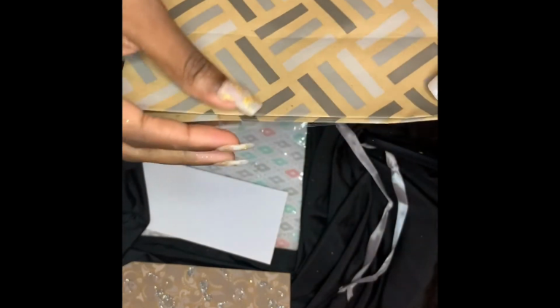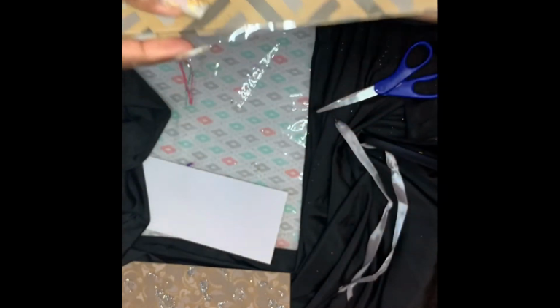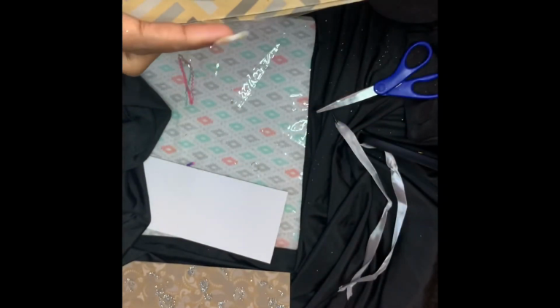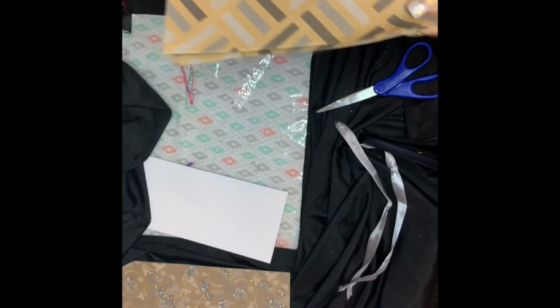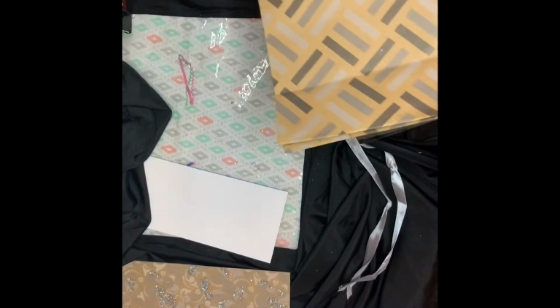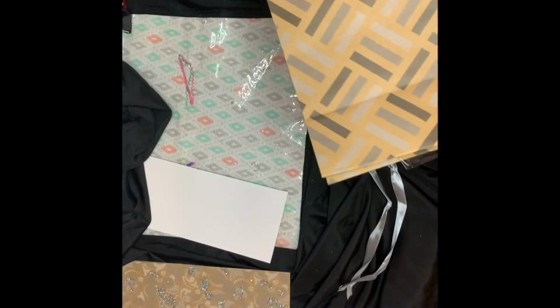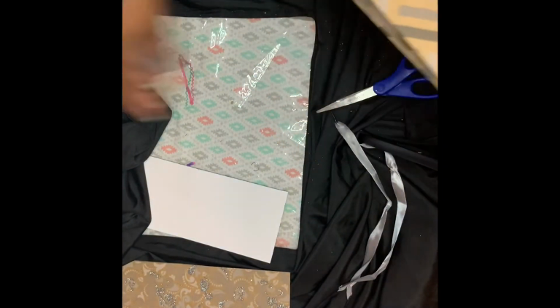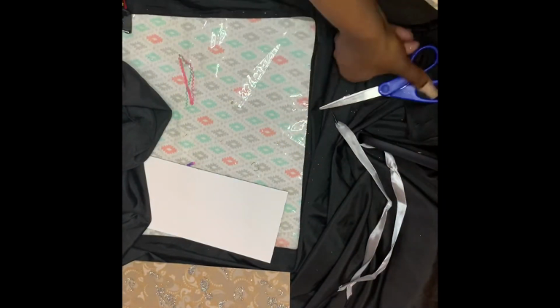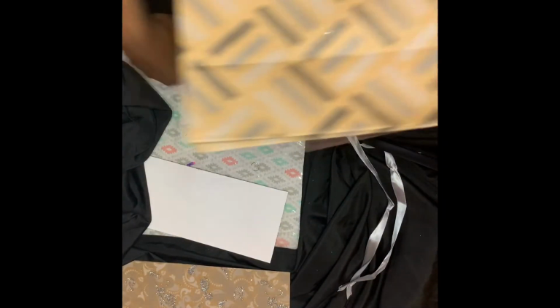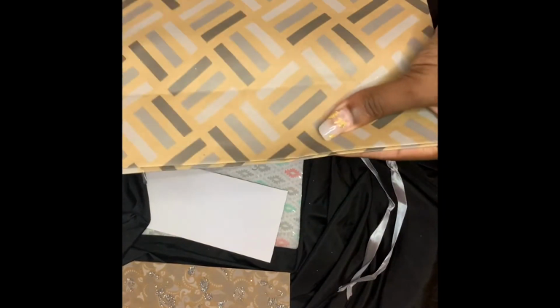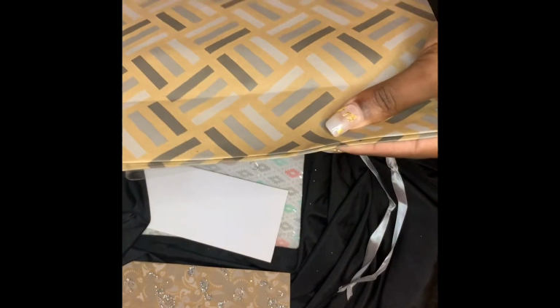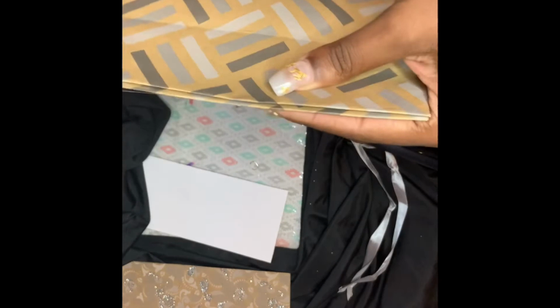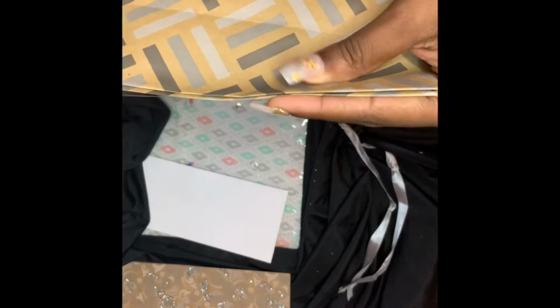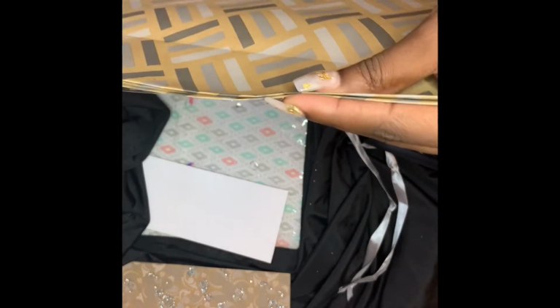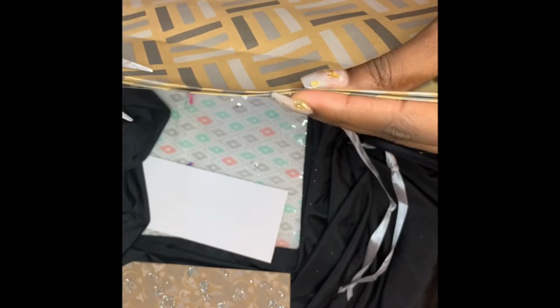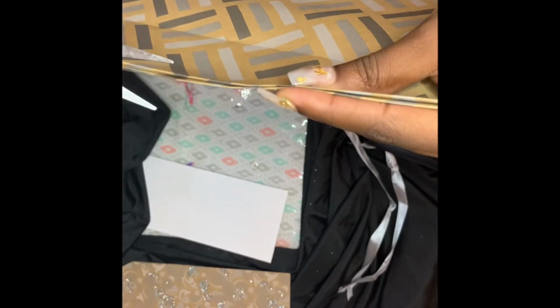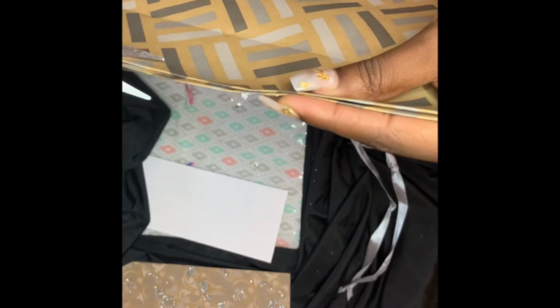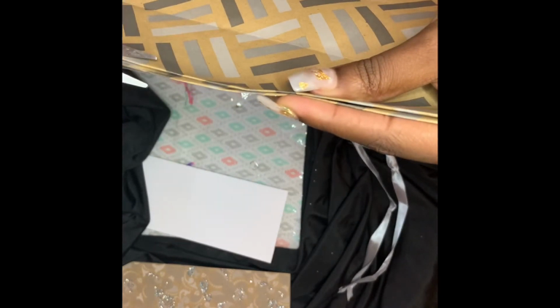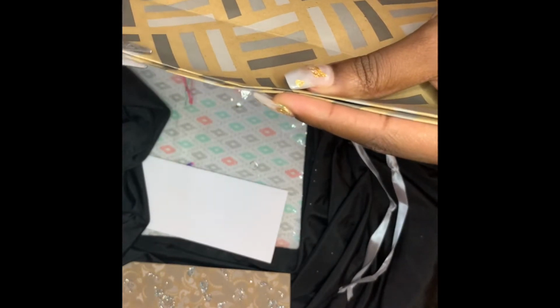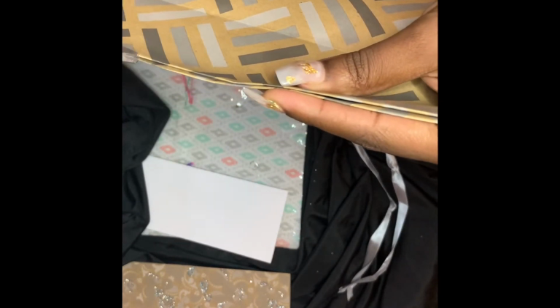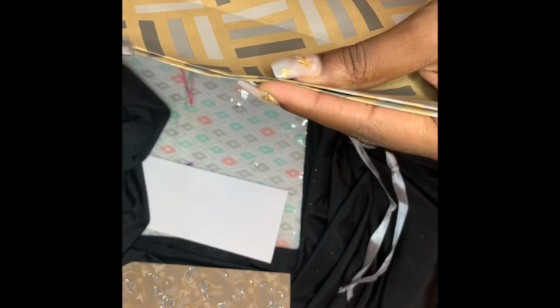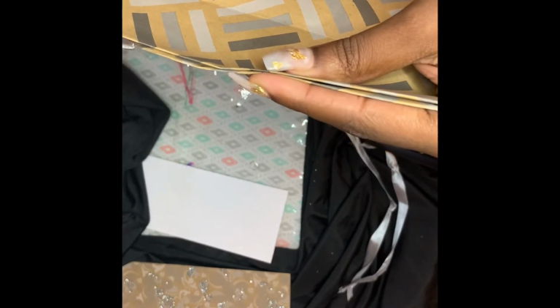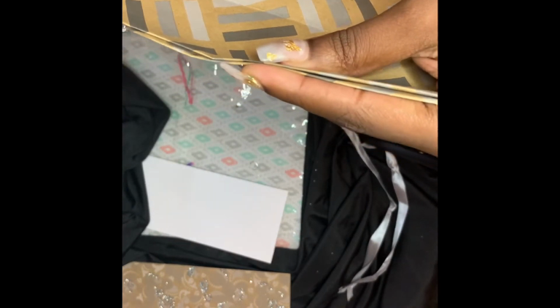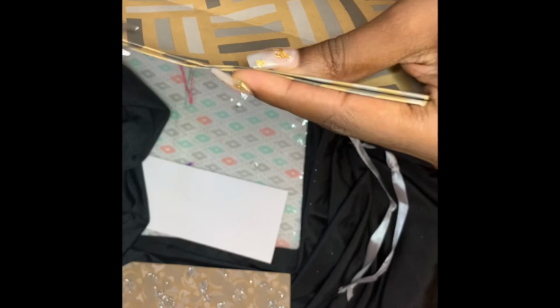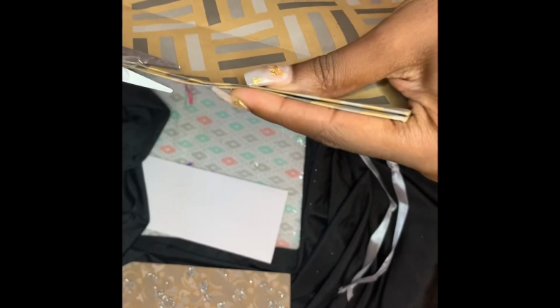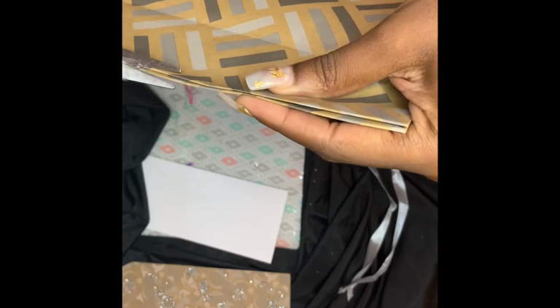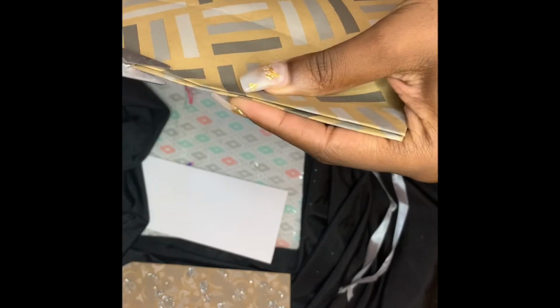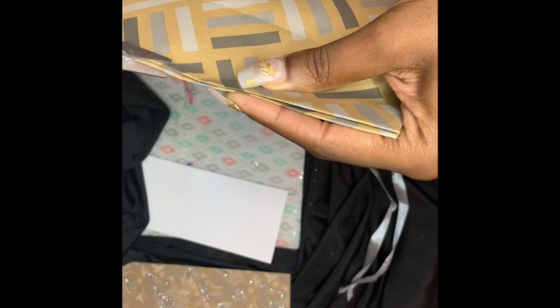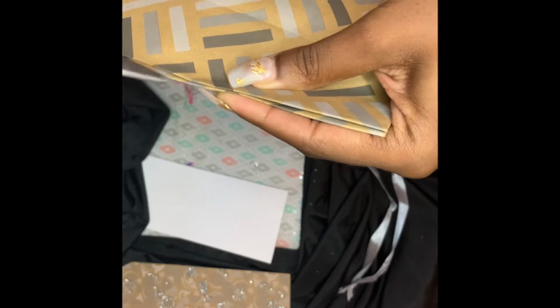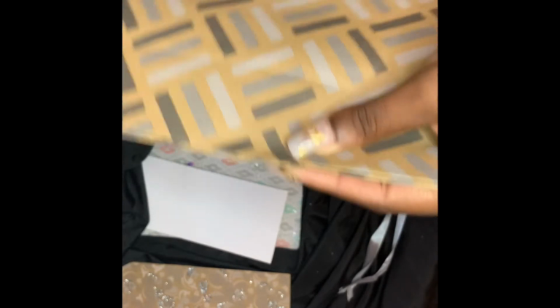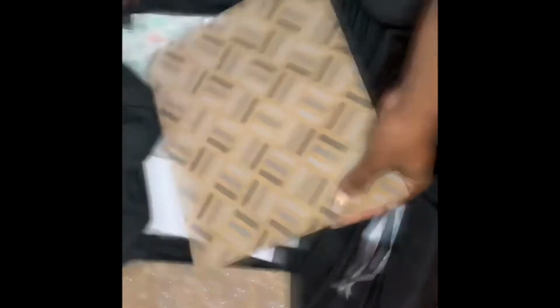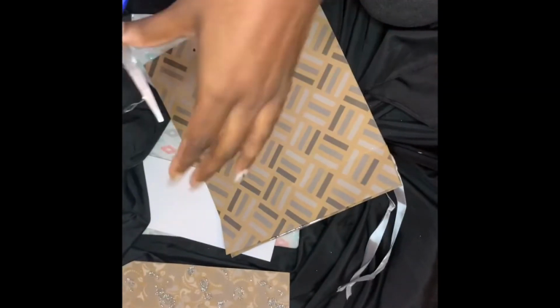Don't mind the excess tape because you can always take the scissors and cut it off, as you see me doing here. I'm just going to cut that little extra piece of tape off because it is not needed and I don't want it to be seen.